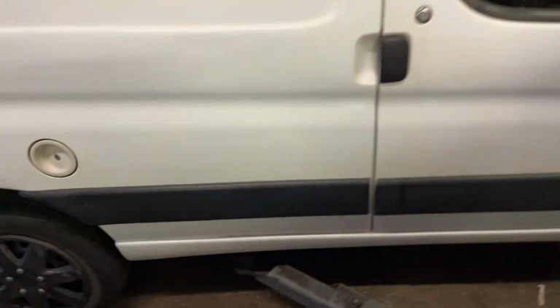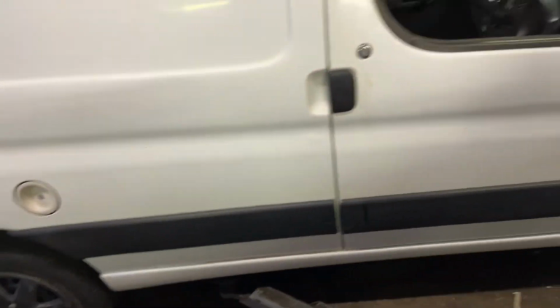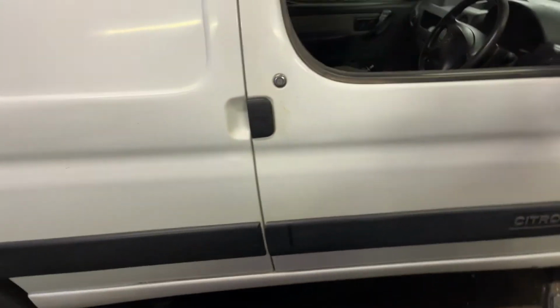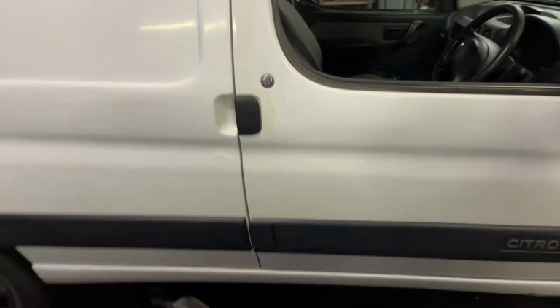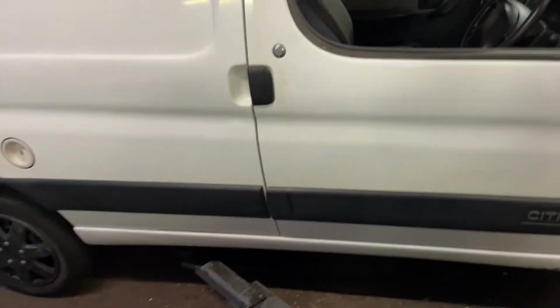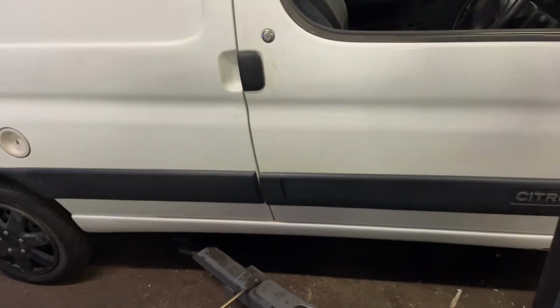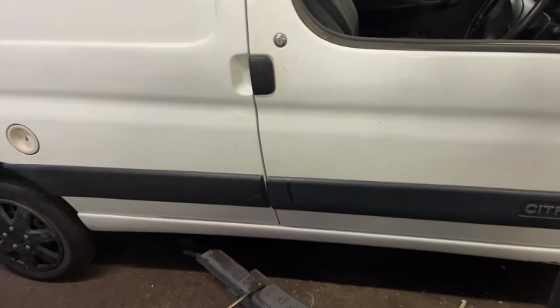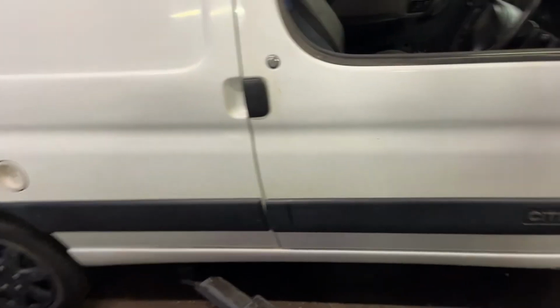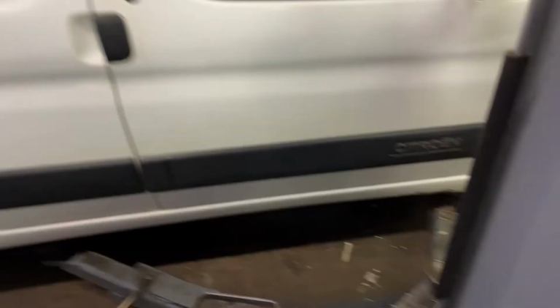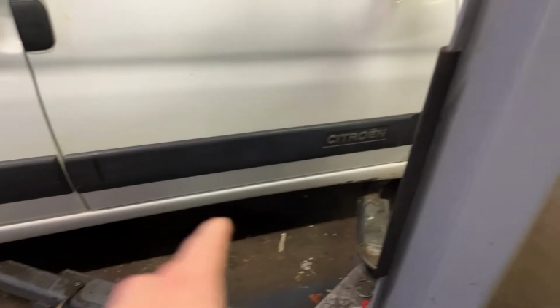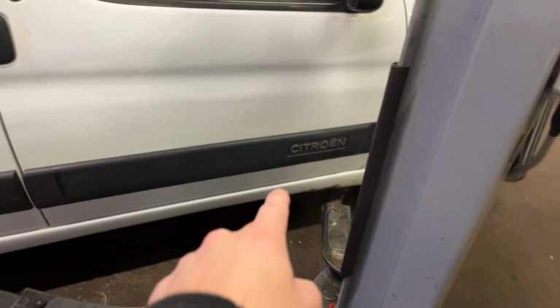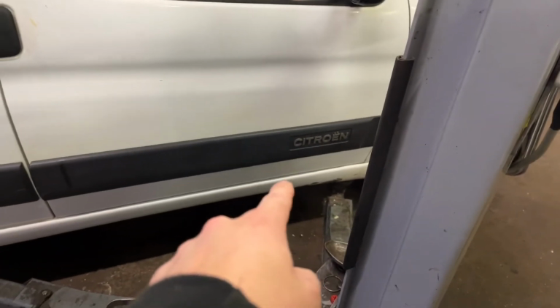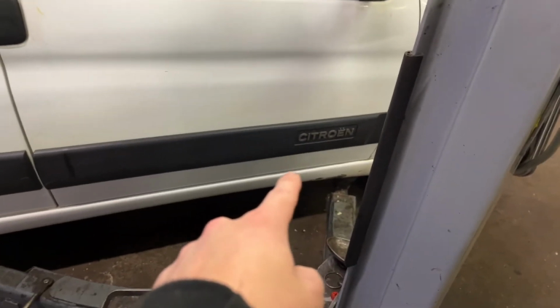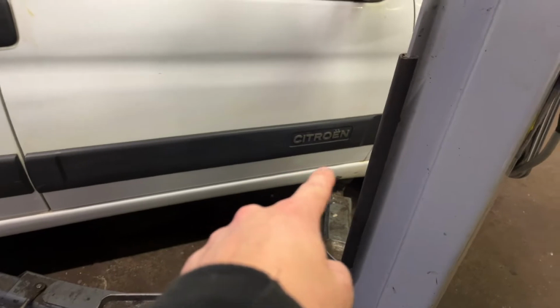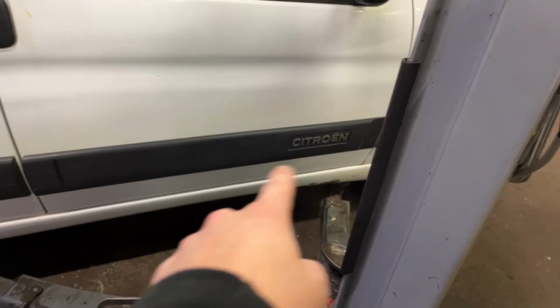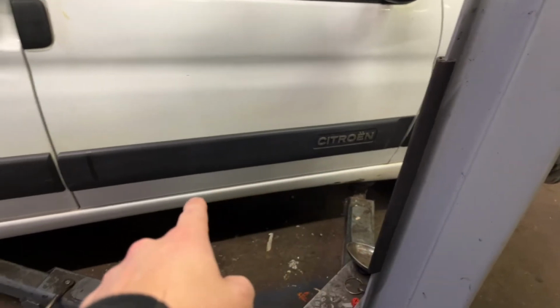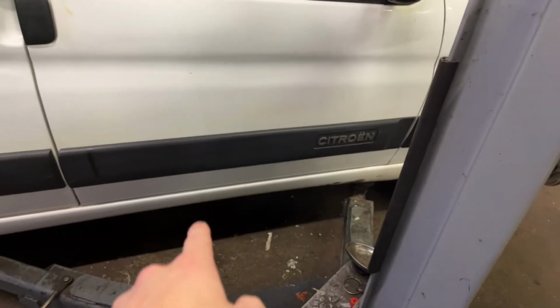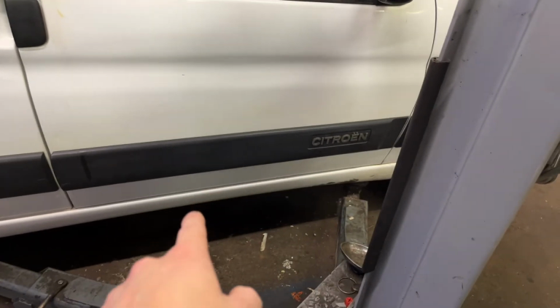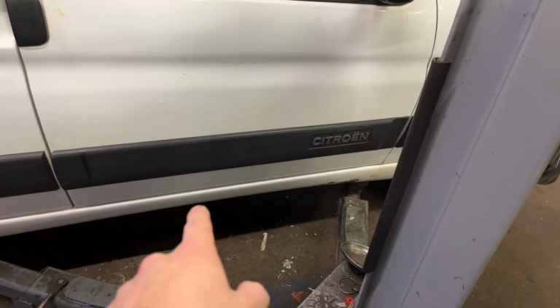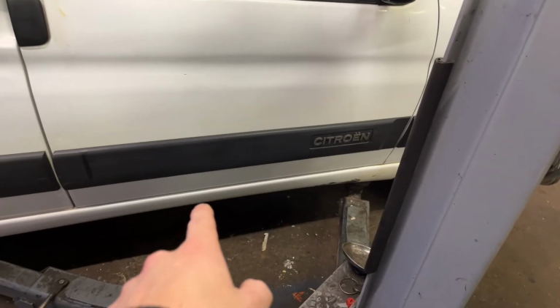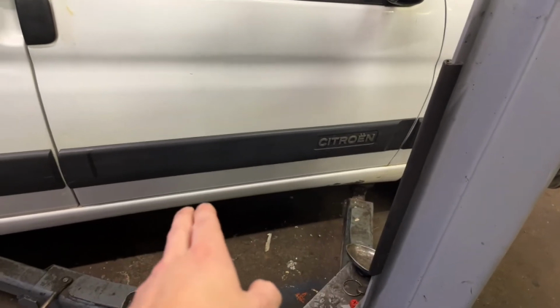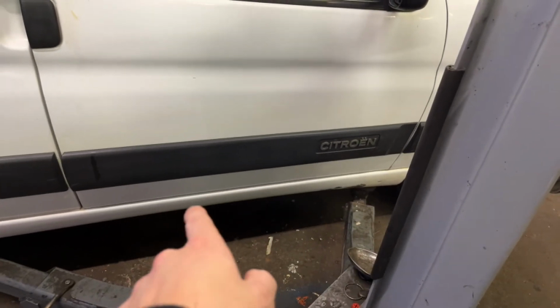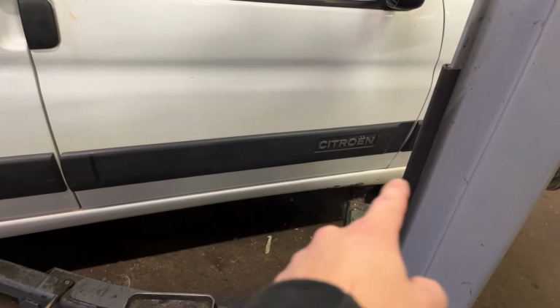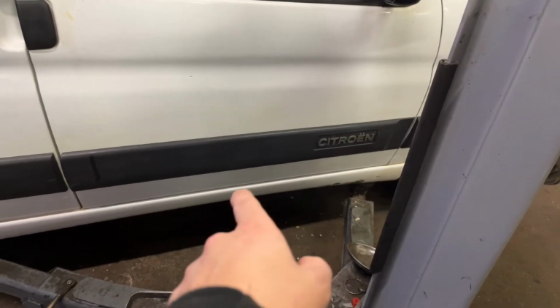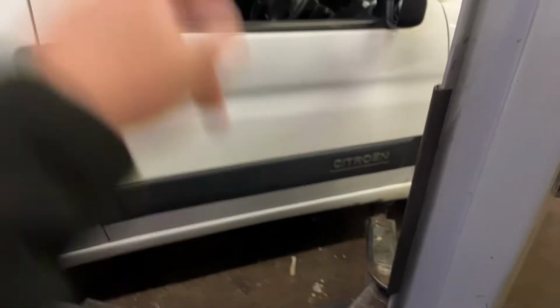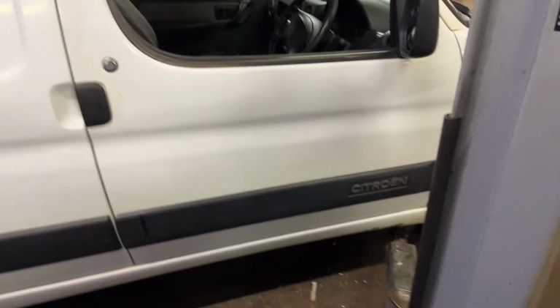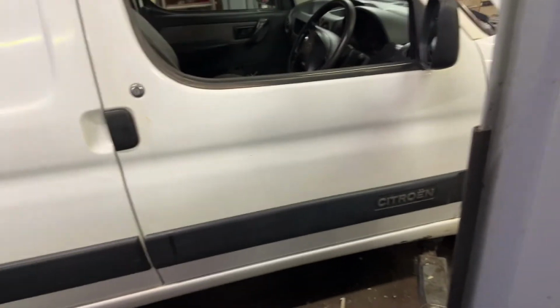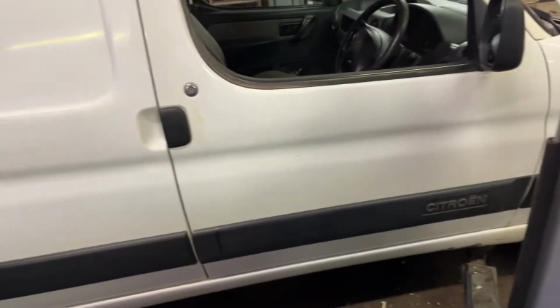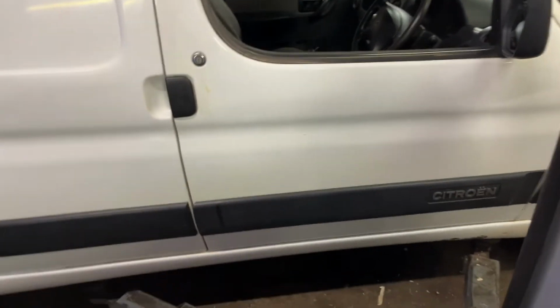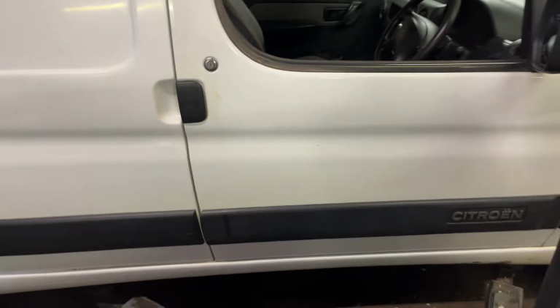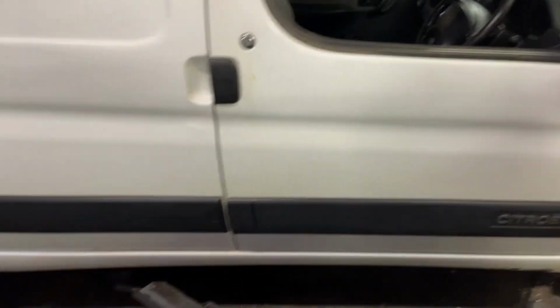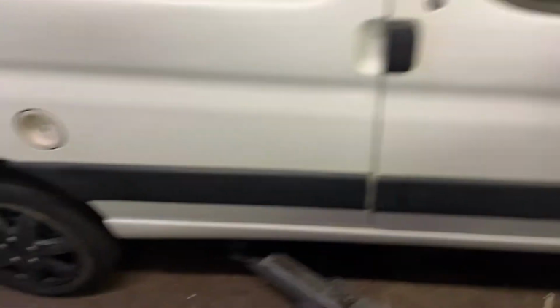The van's certainly no show vehicle. I've had a bit of a look around at the bottom of that sill - I'm going to get them to cut out about half of this one and do that, and the other side's getting done as you've seen.